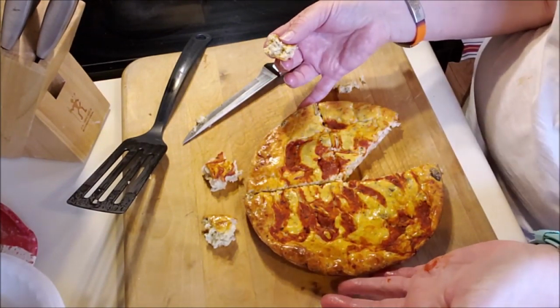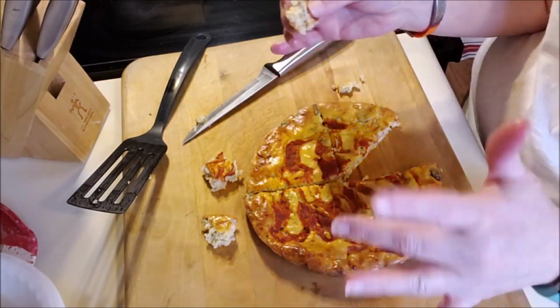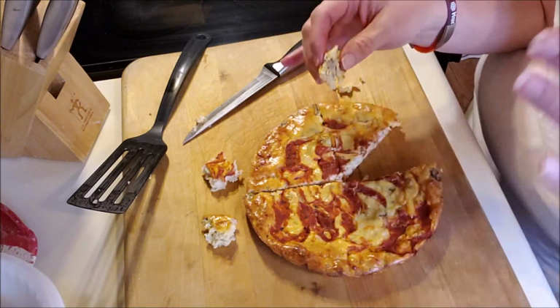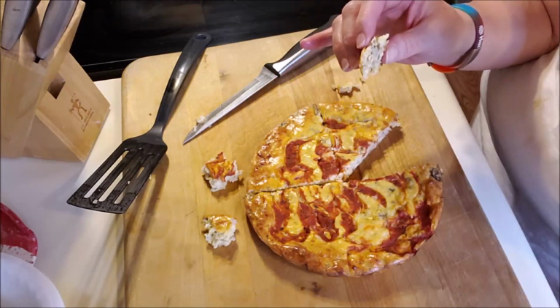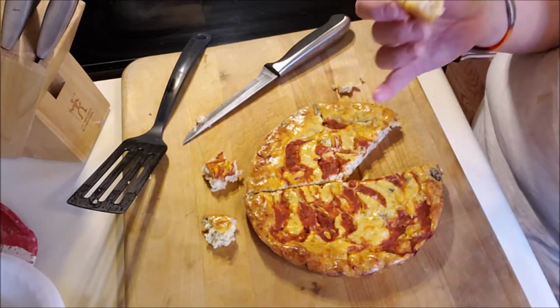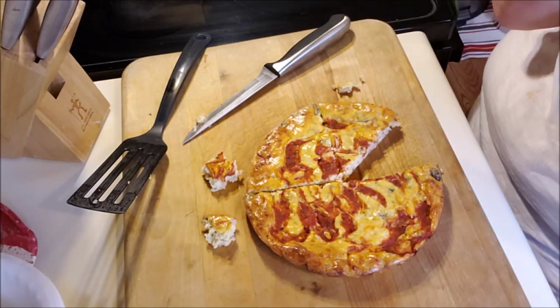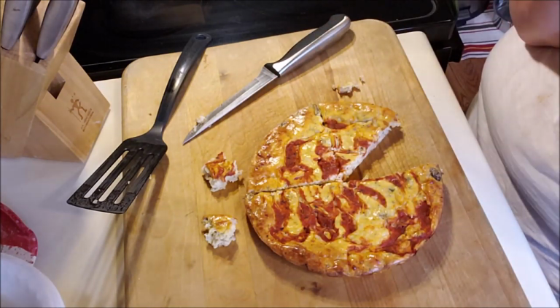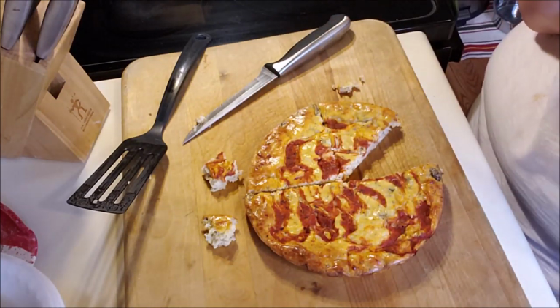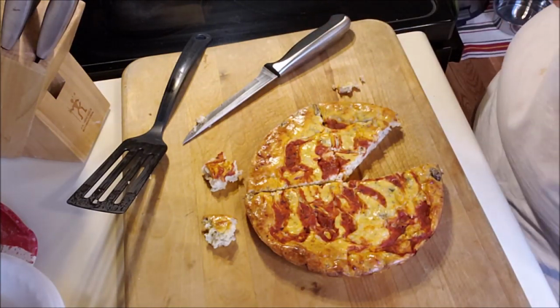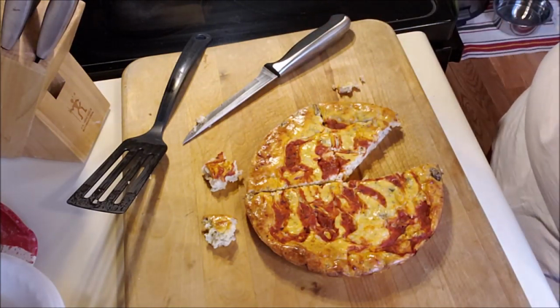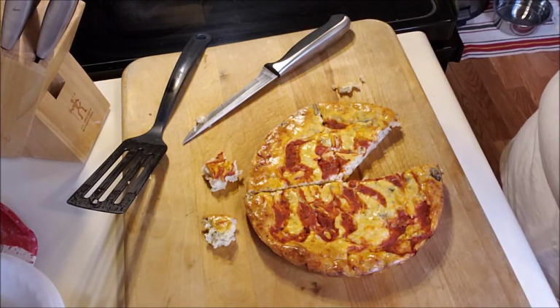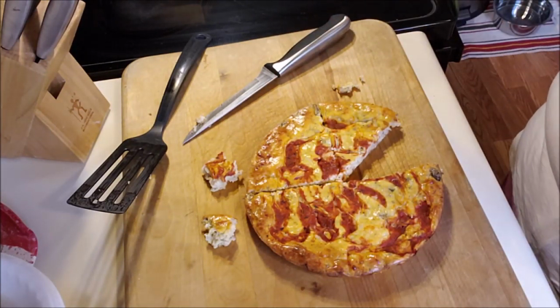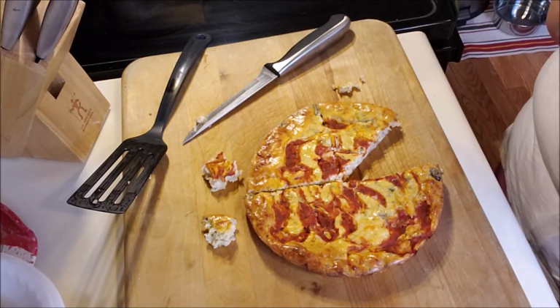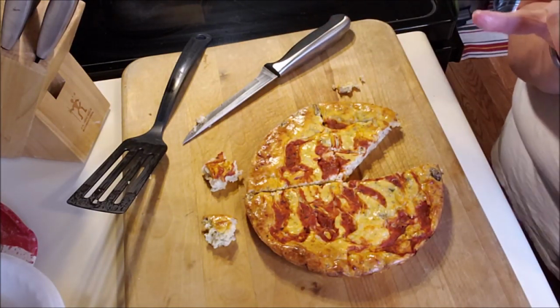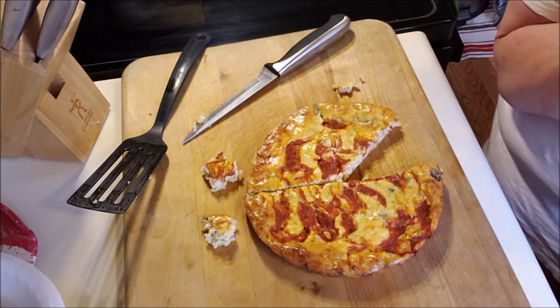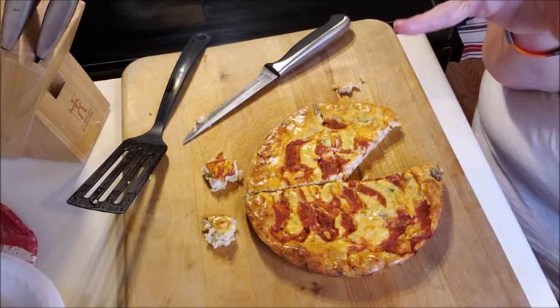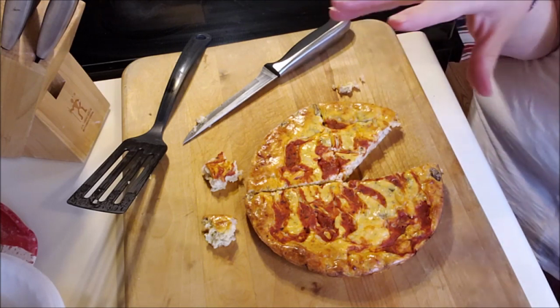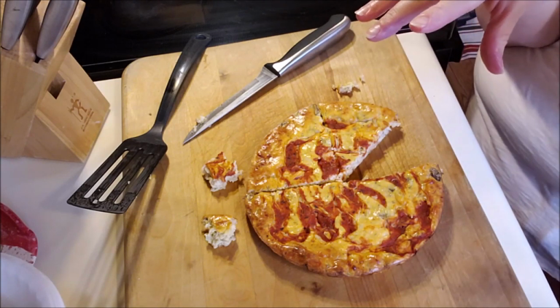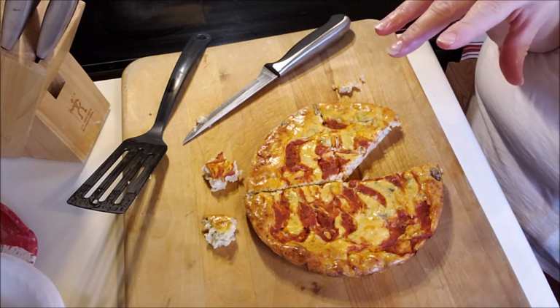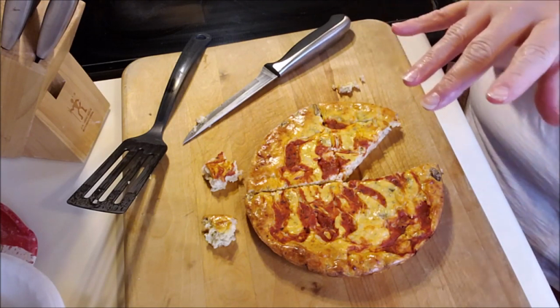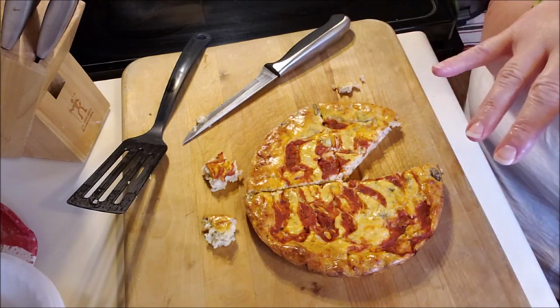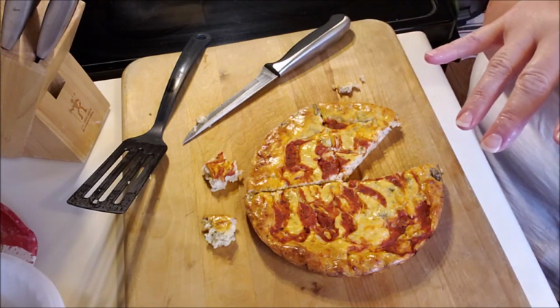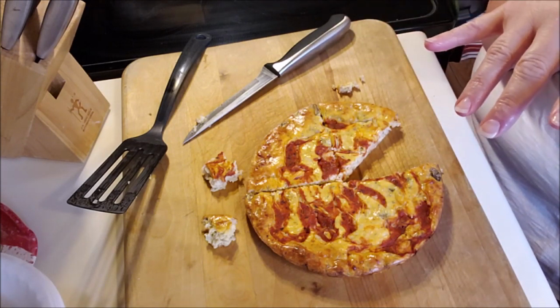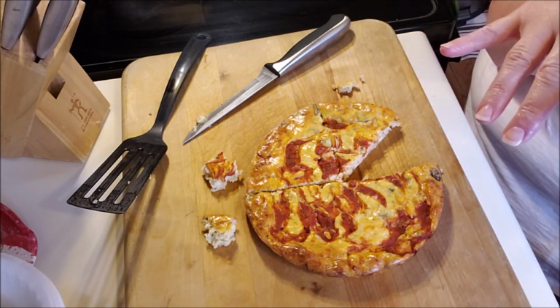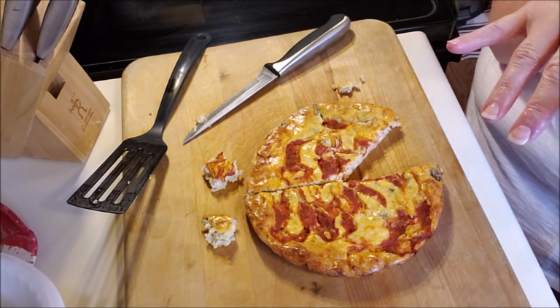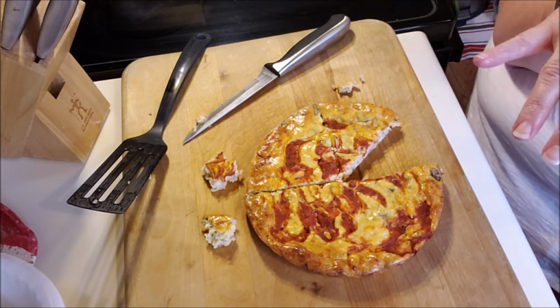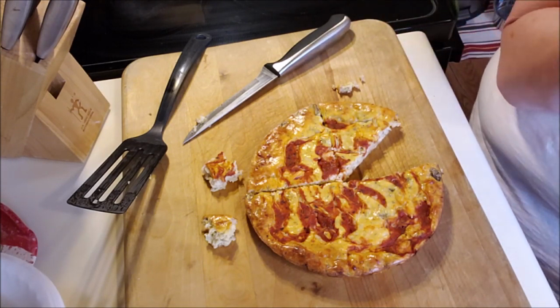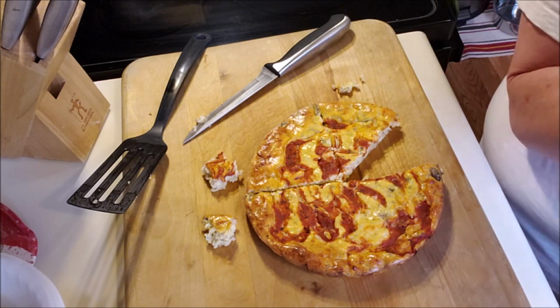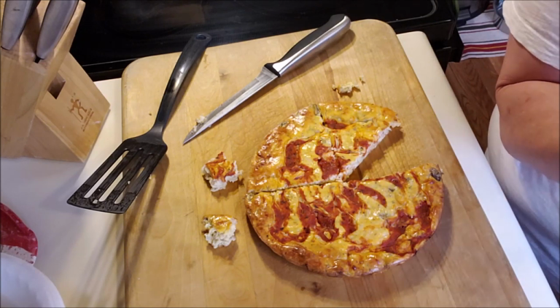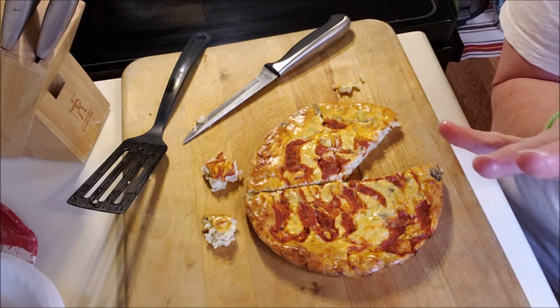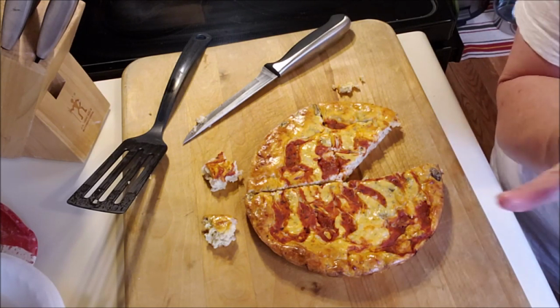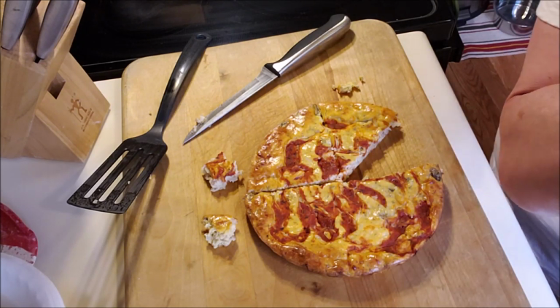Next out of the oven is going to be the egg bake I have coming up. And then I'm throwing in some muffins that I made — you'll see all of that at the end.